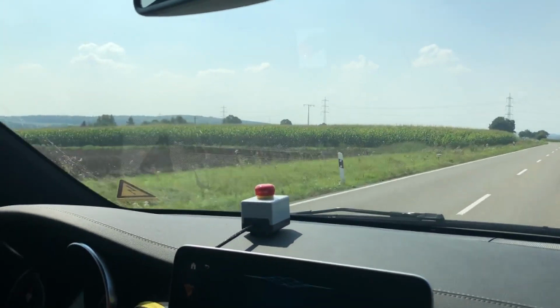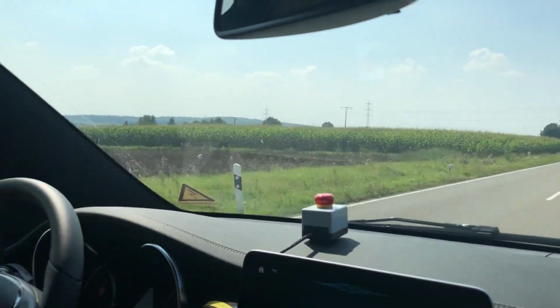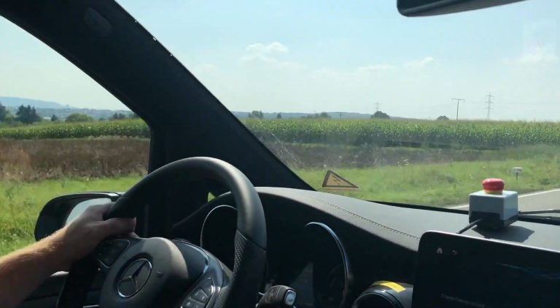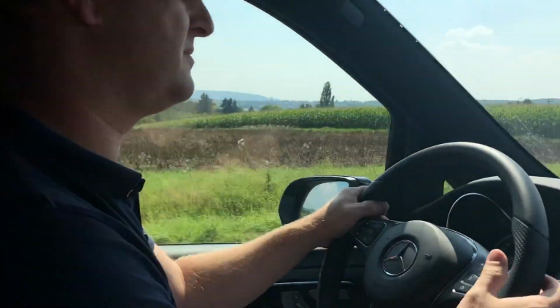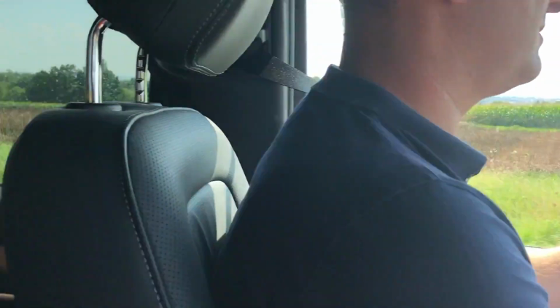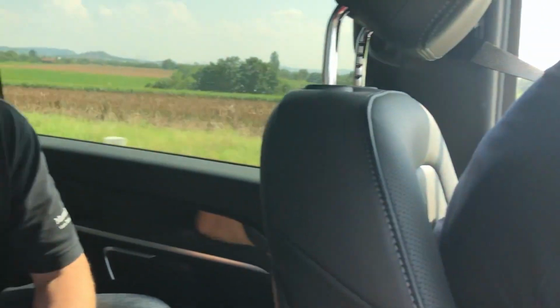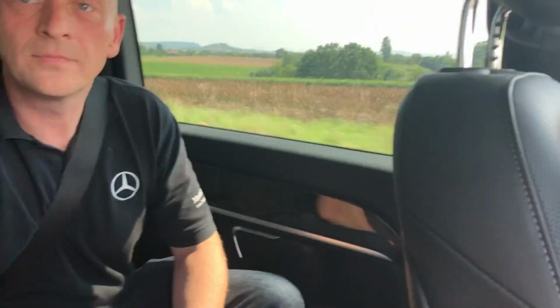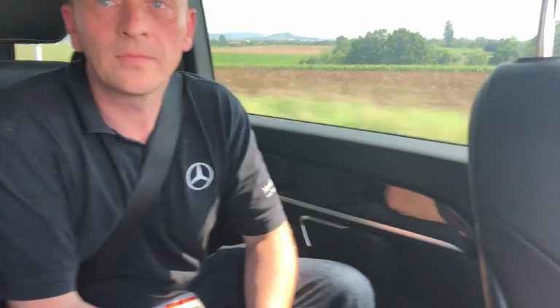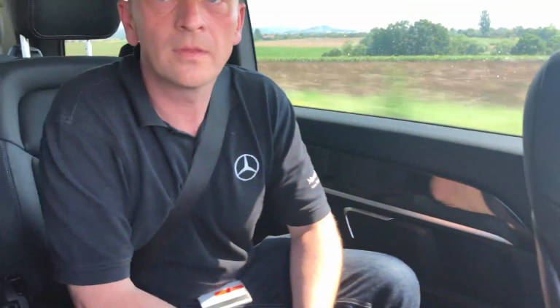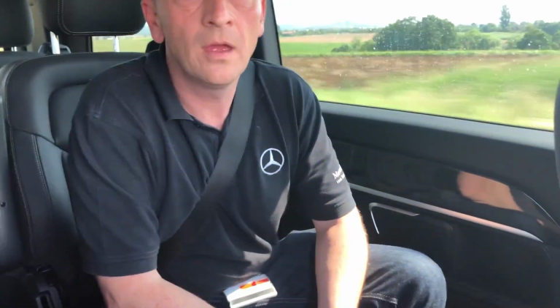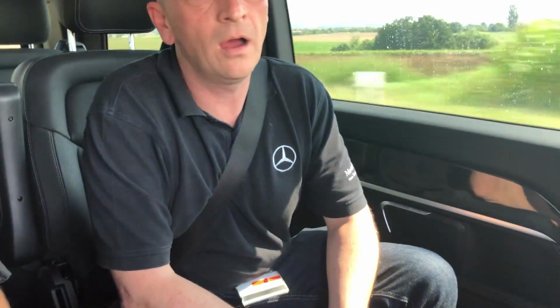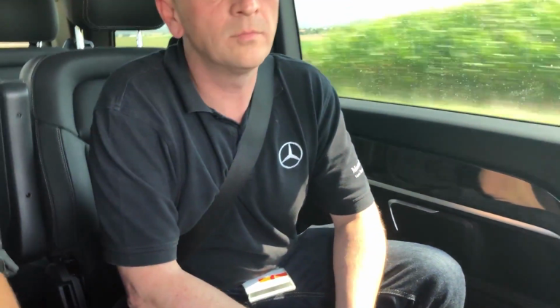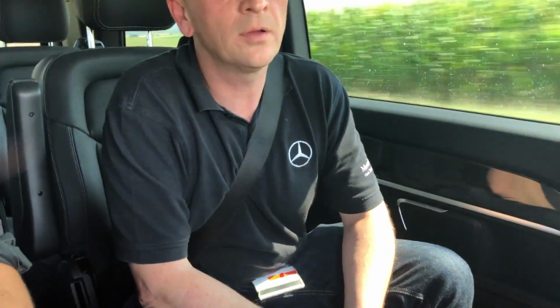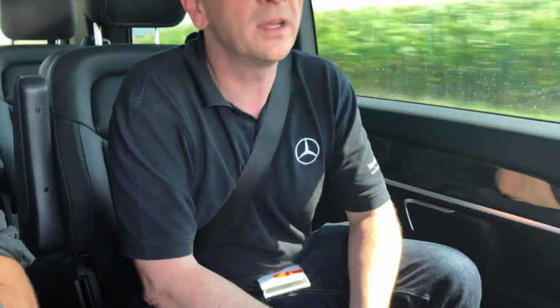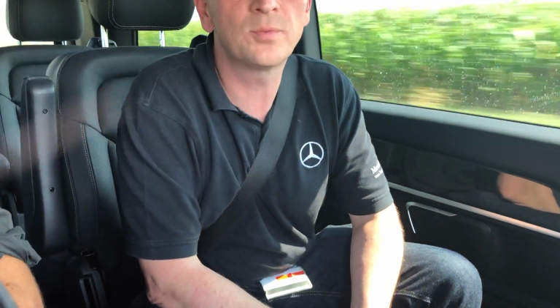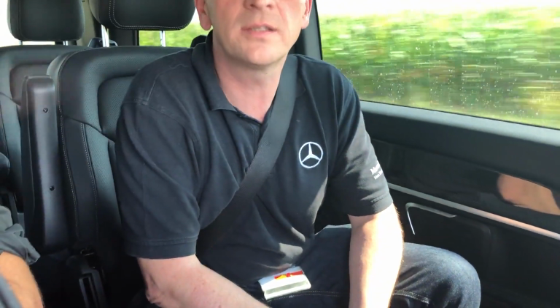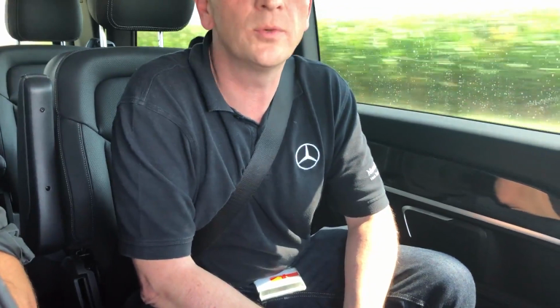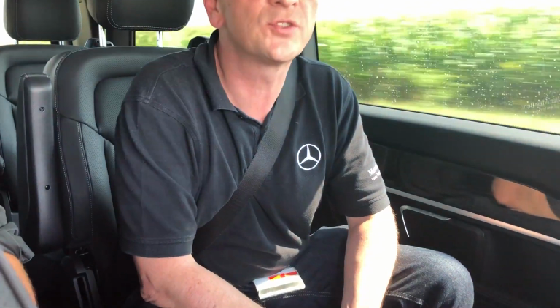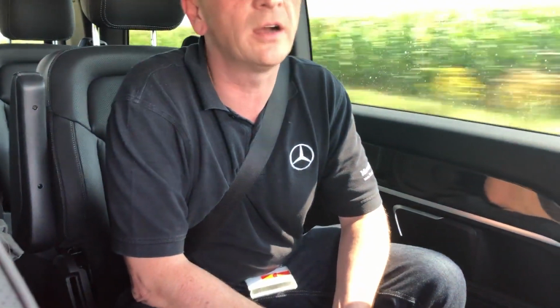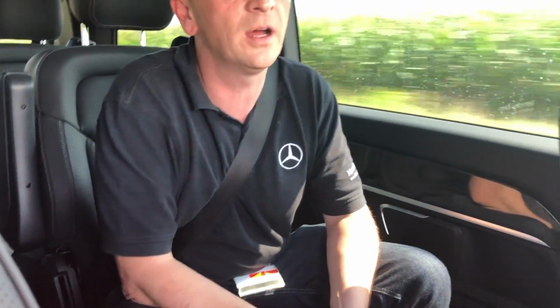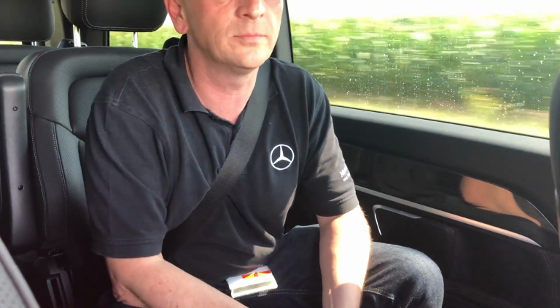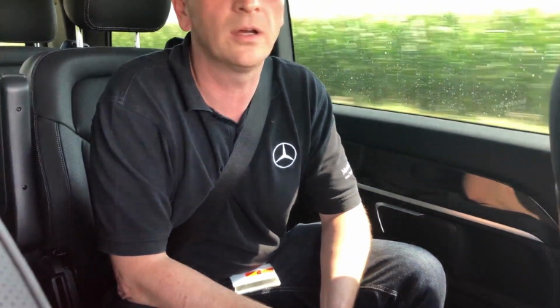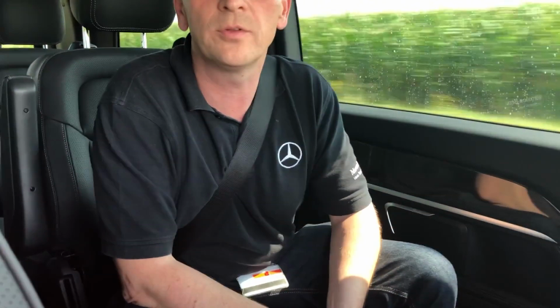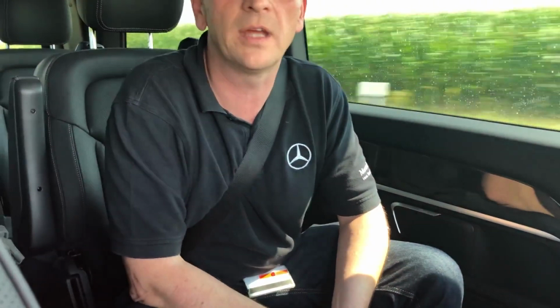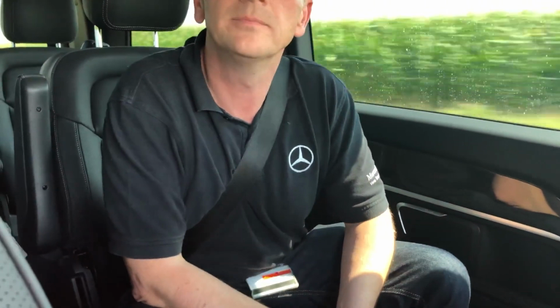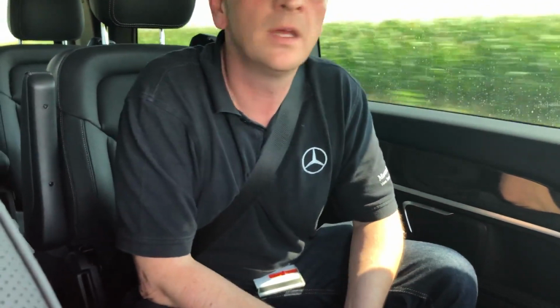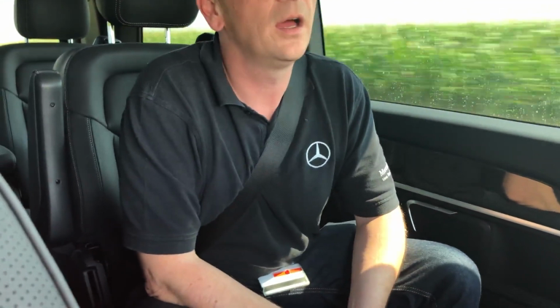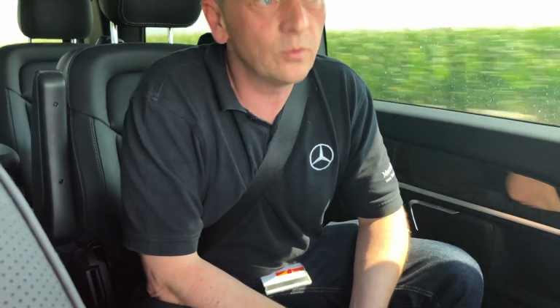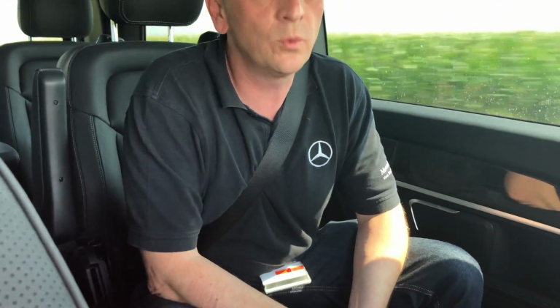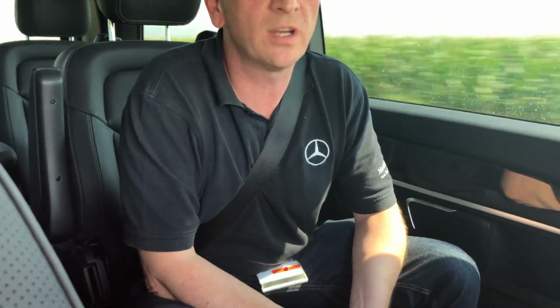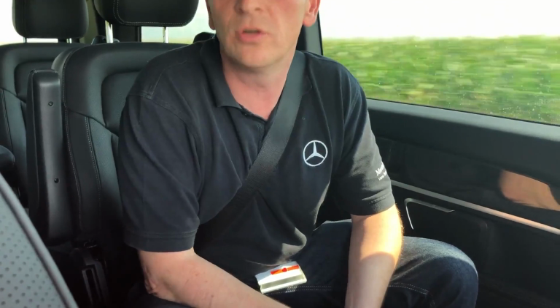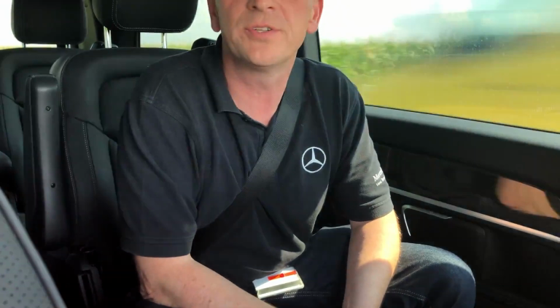When do we expect this to be in customers' hands? Spring, spring next year. And that'll be in Germany first? We will start in Europe first.